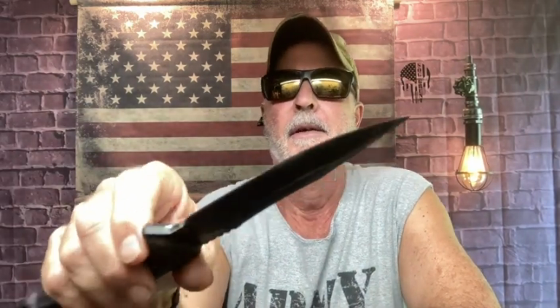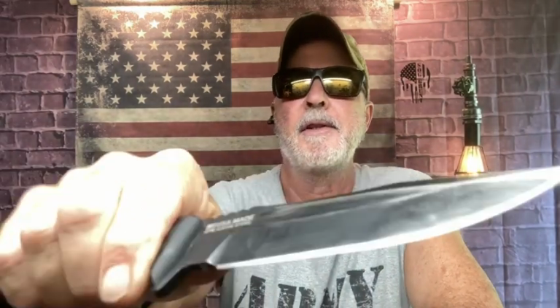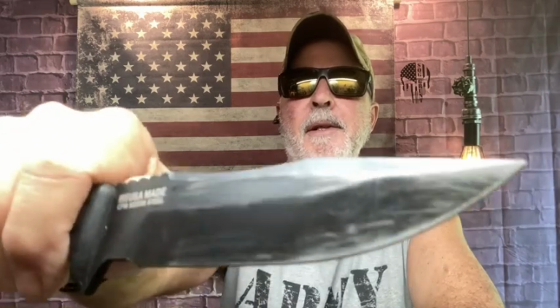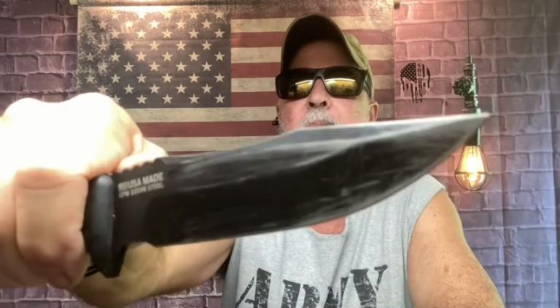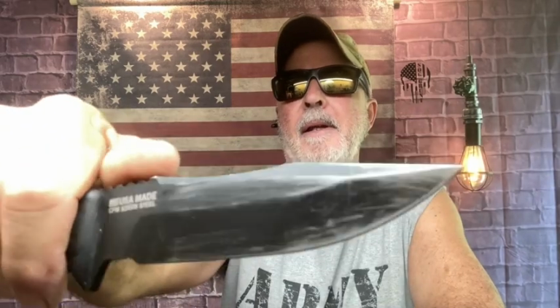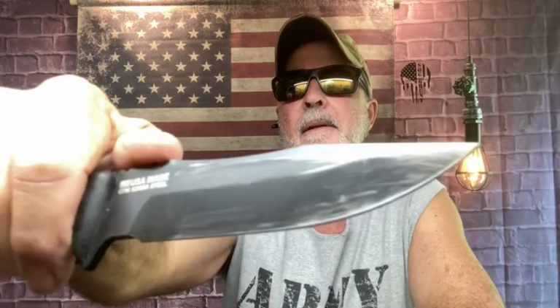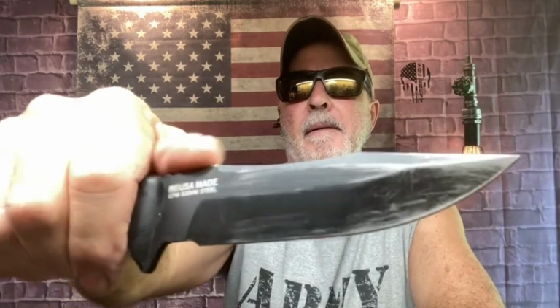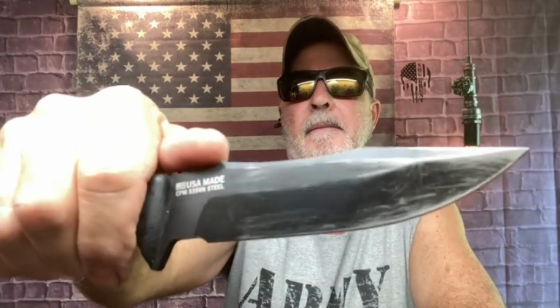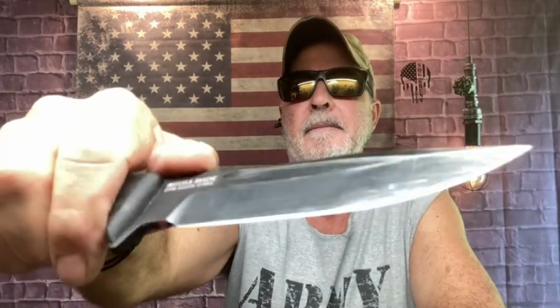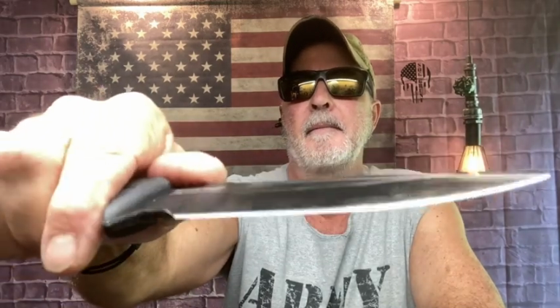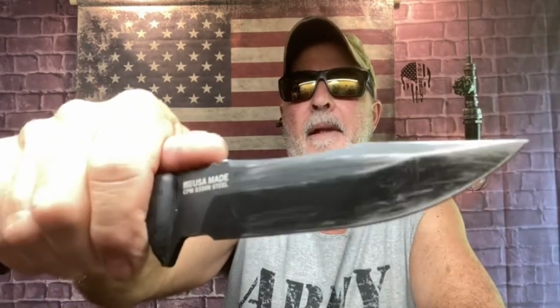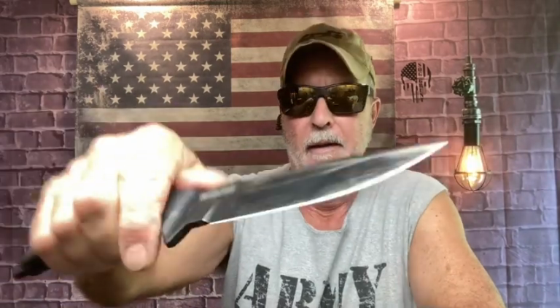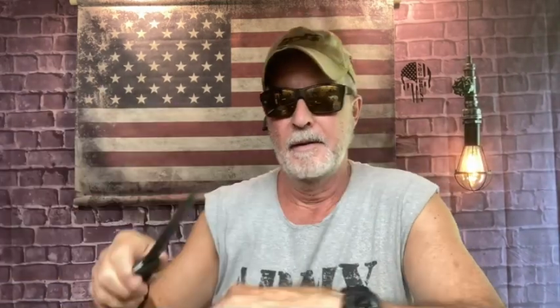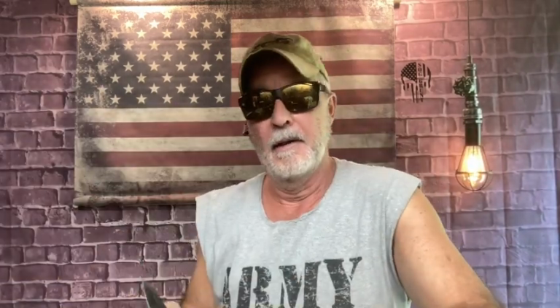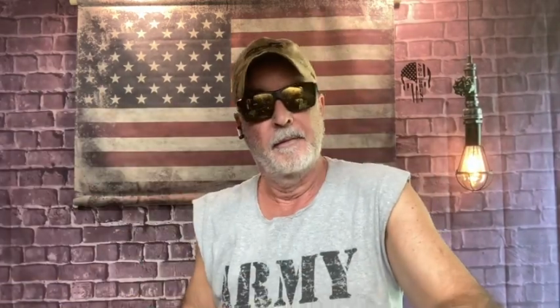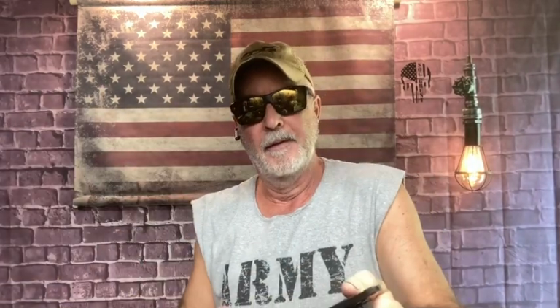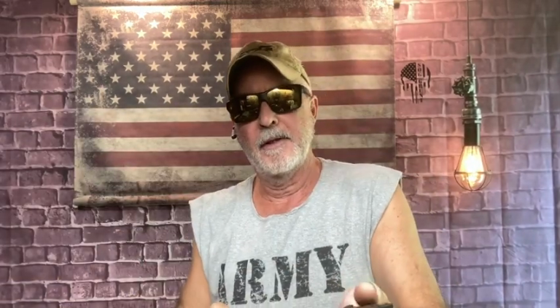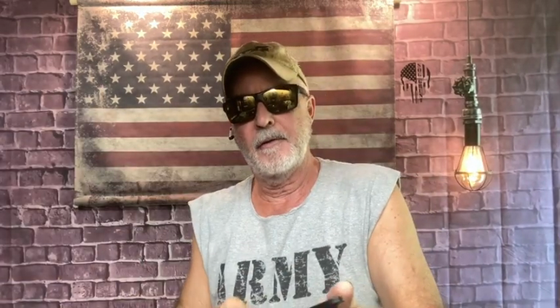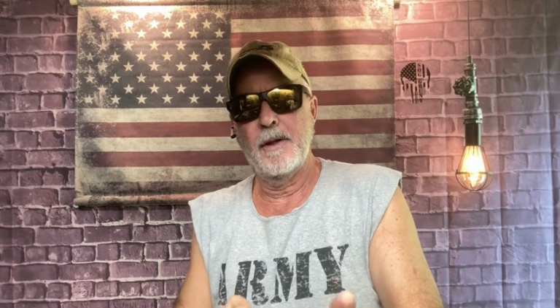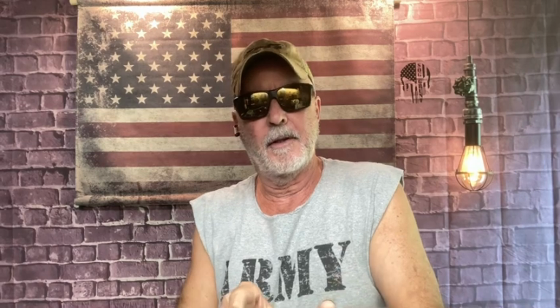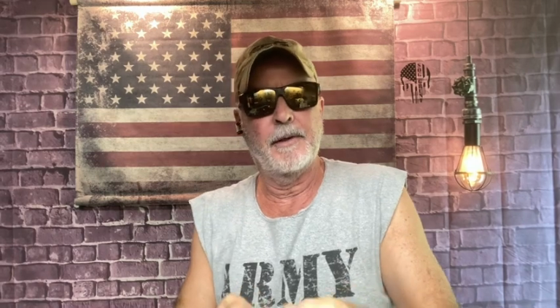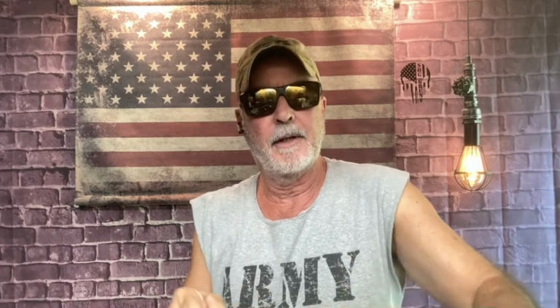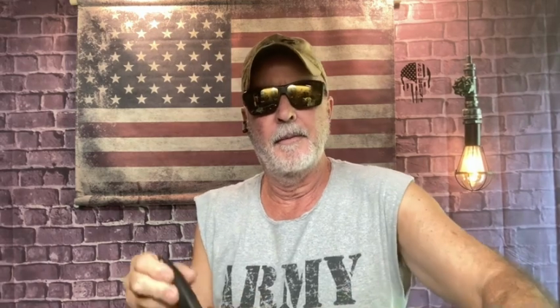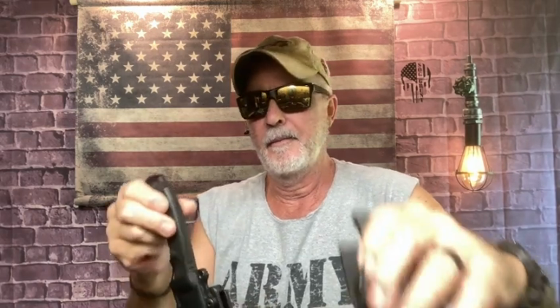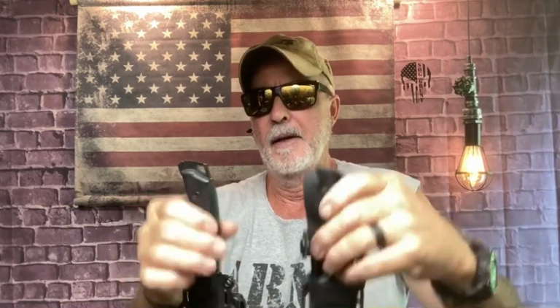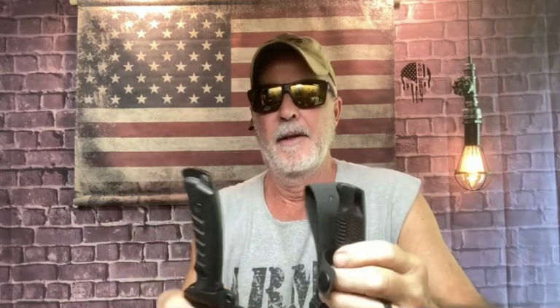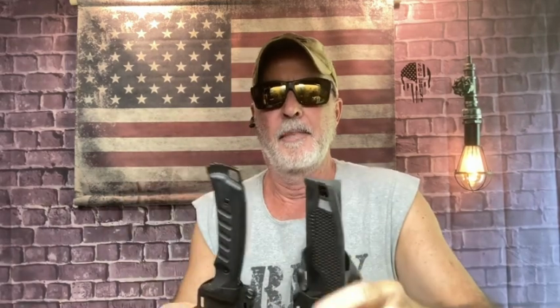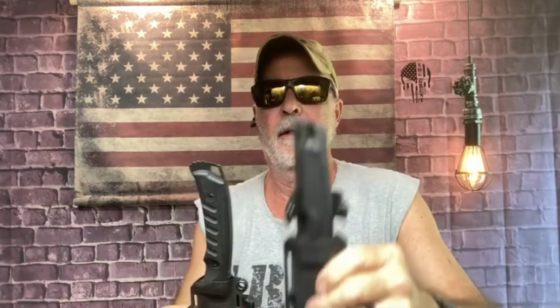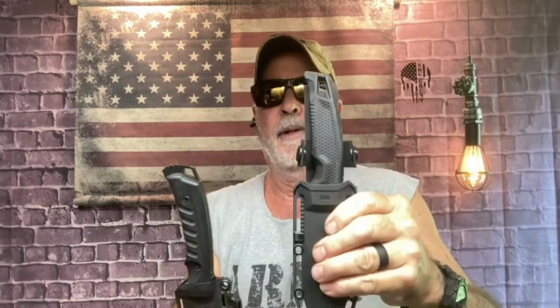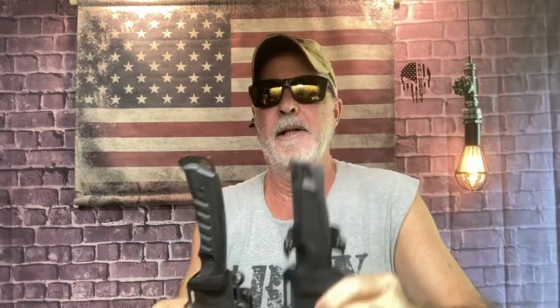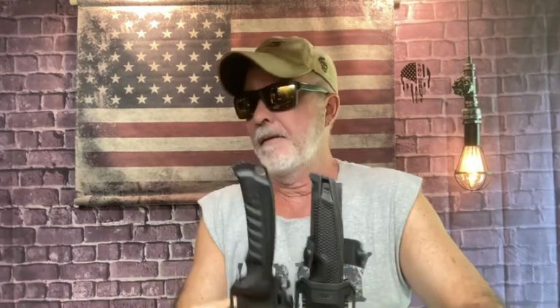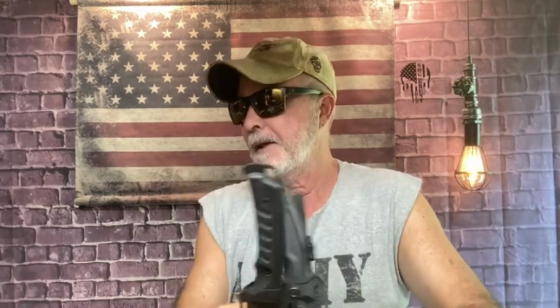This is the SOG Pillar — and this one is USA made. So these are tough choices on what to throw: the Pillar or the Recondo FX.